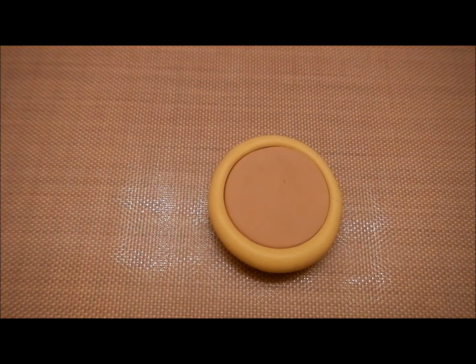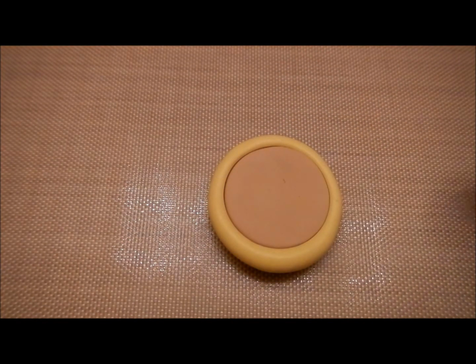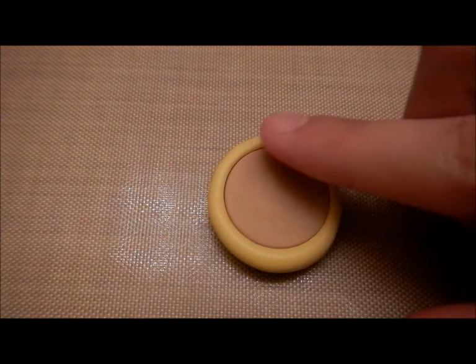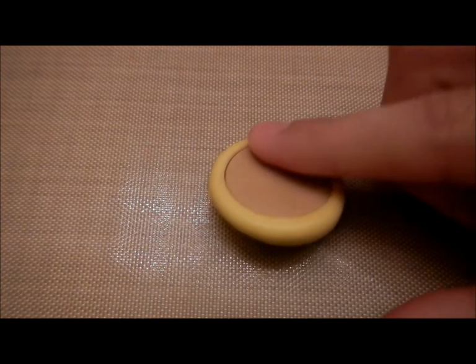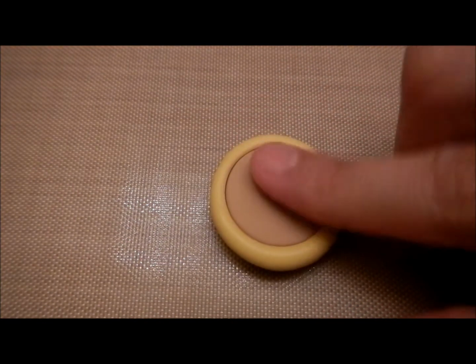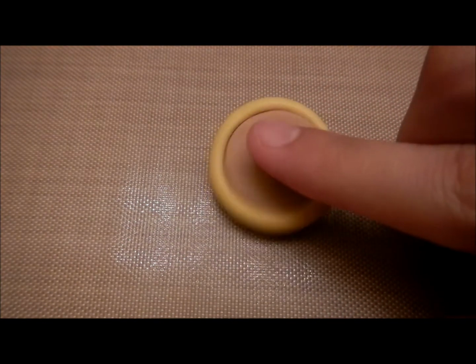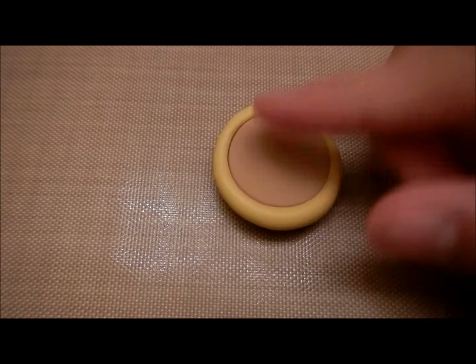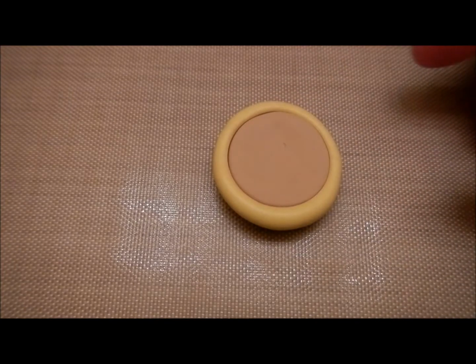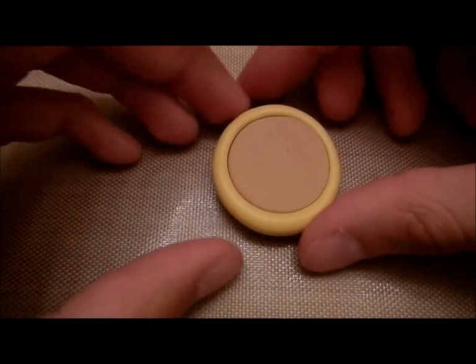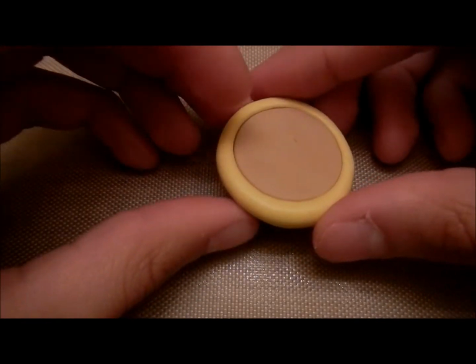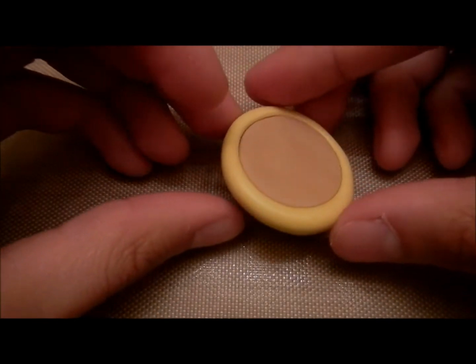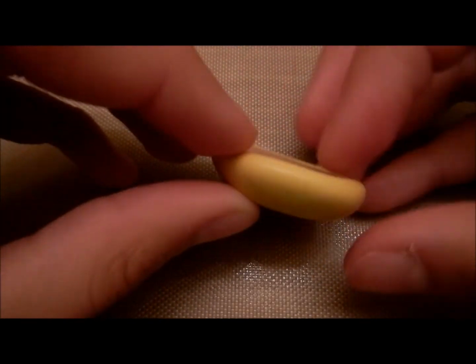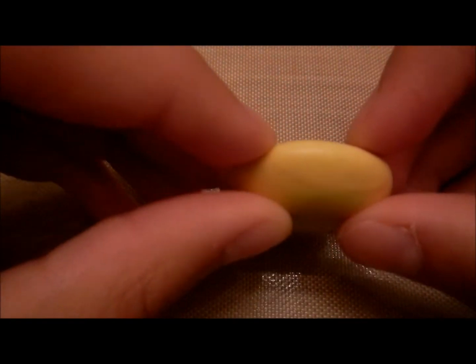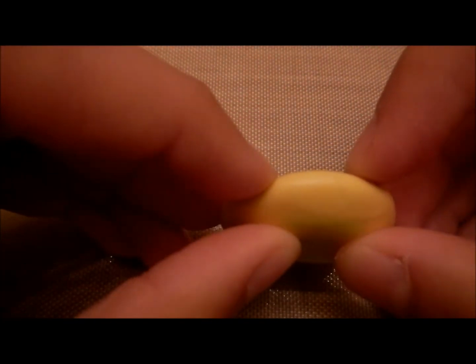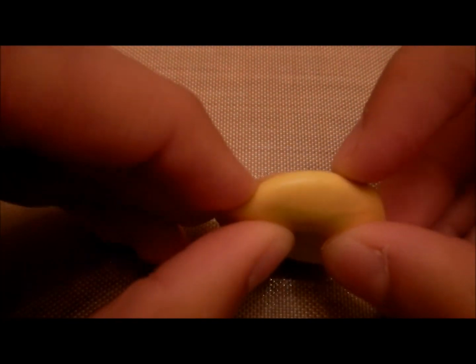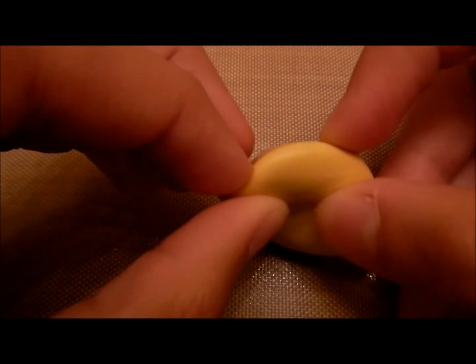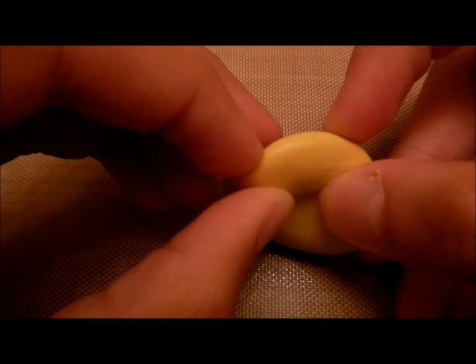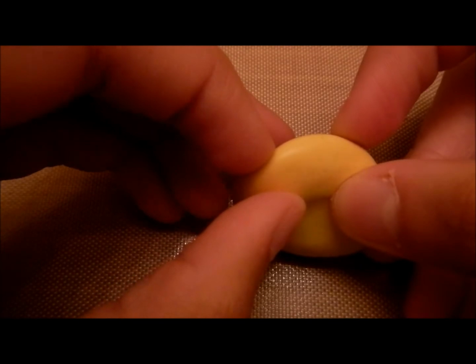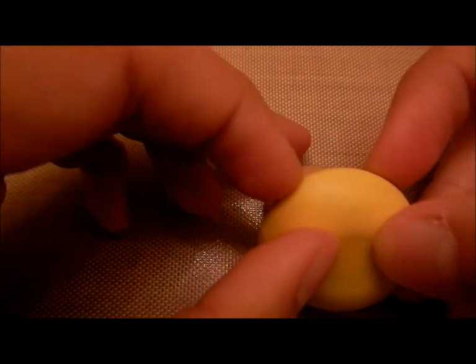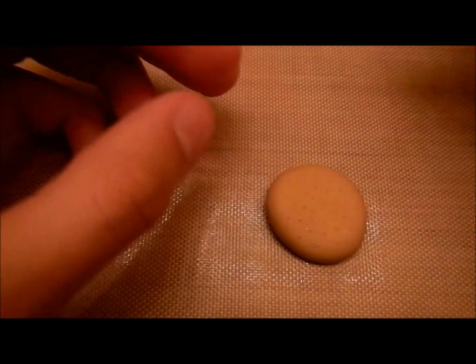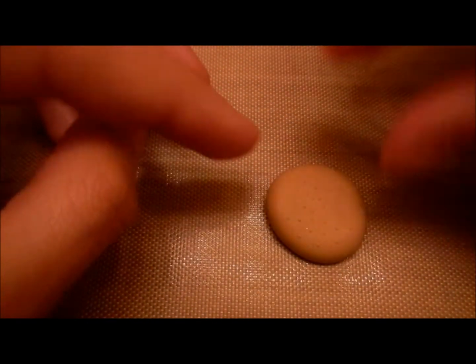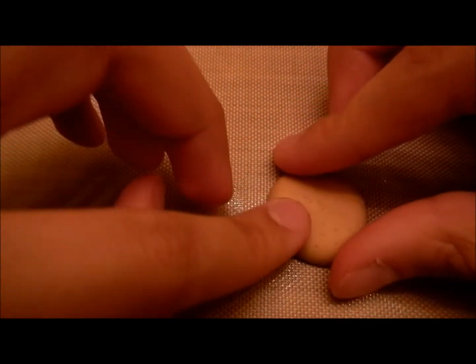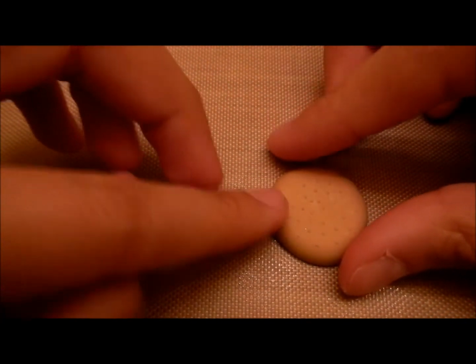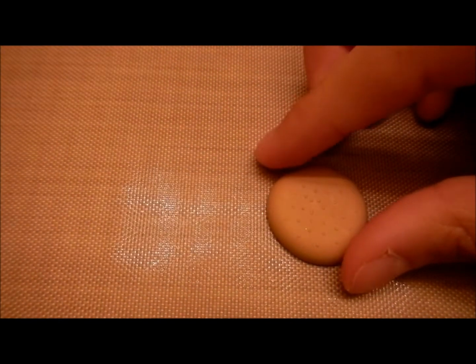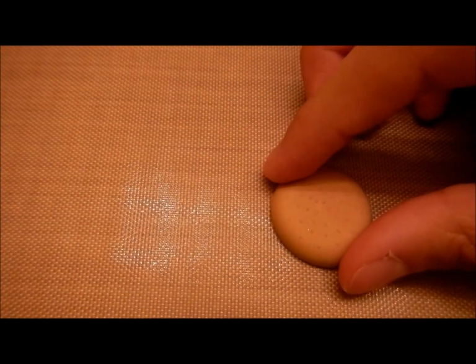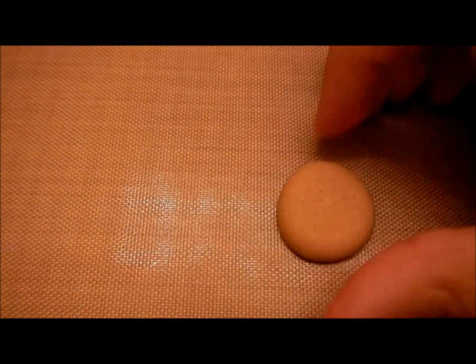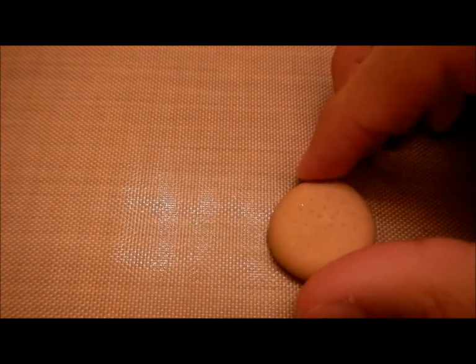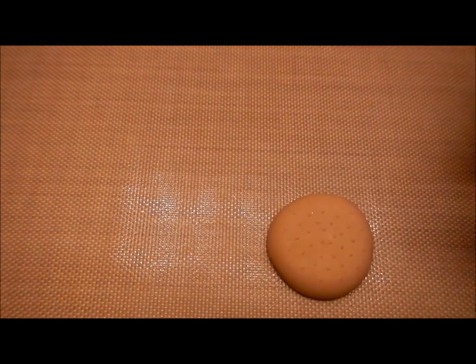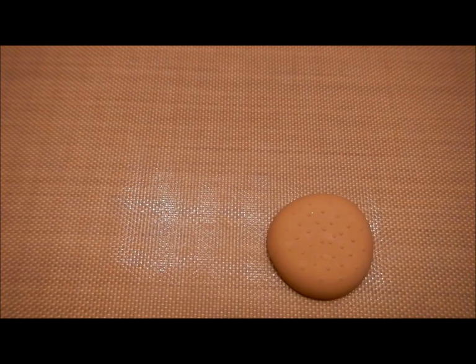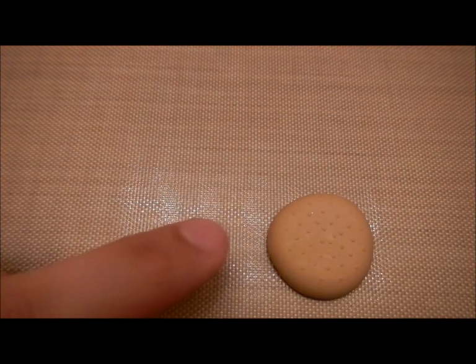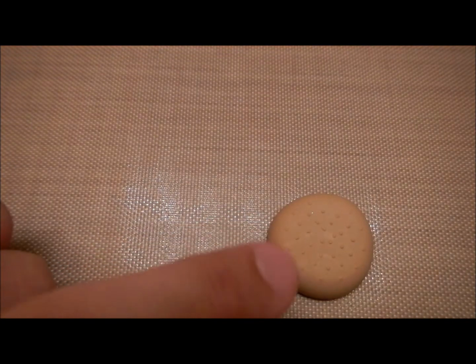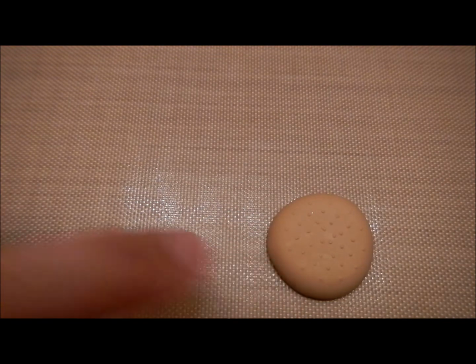It looks like I used the right amount of clay, so now I'm just going to pop it out — and it pops out very easily. You can tell that there are little indents of sesame seeds.